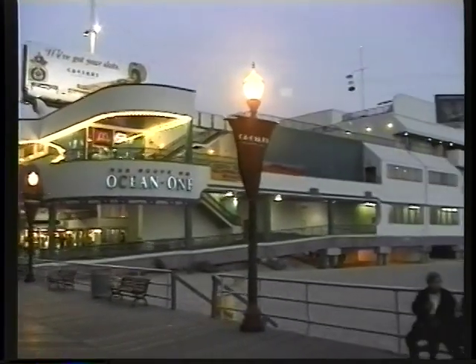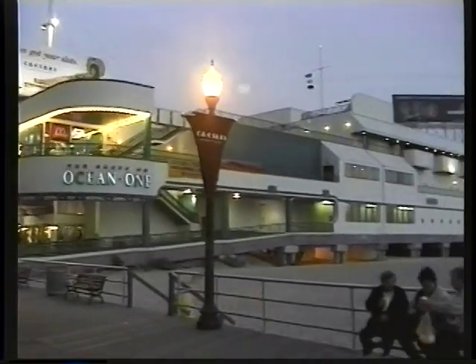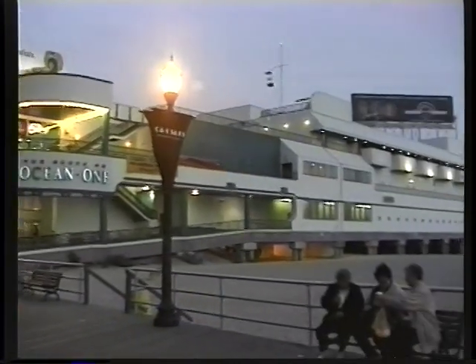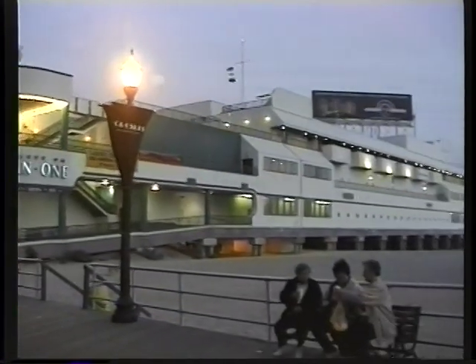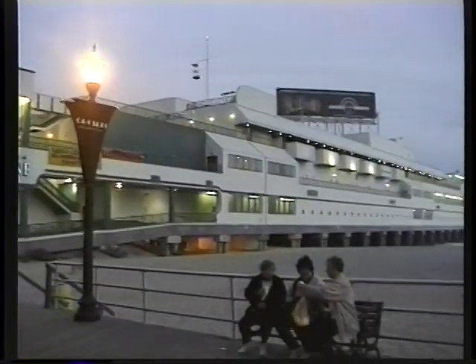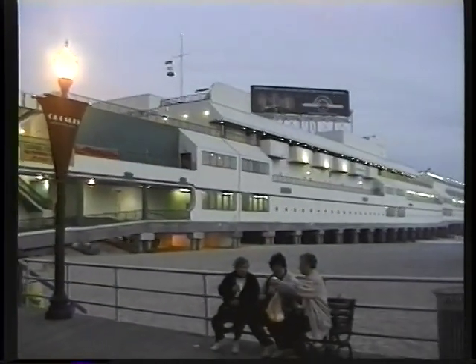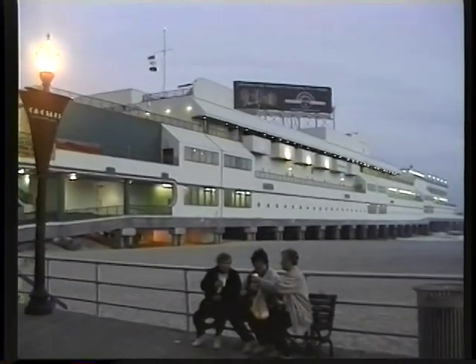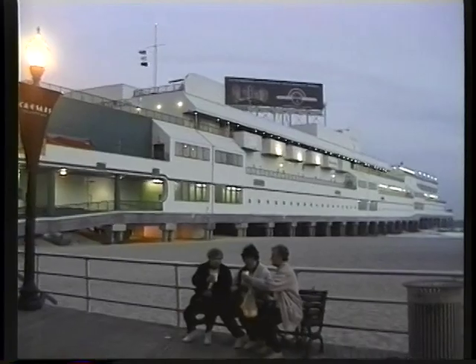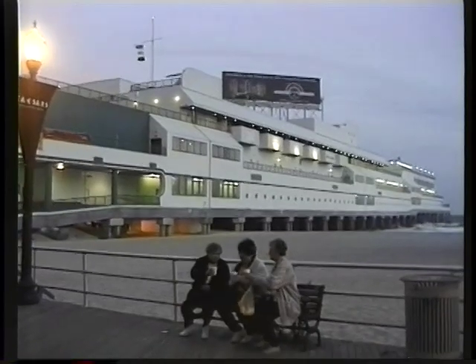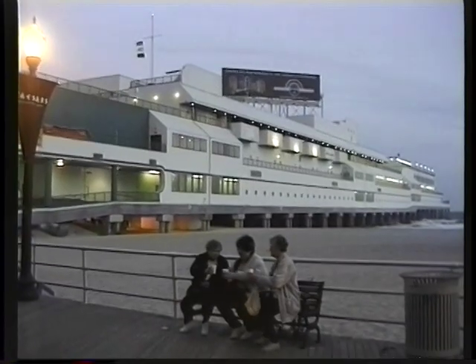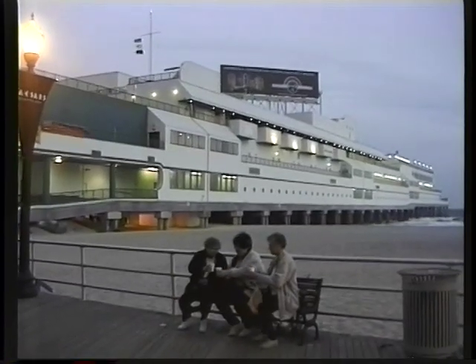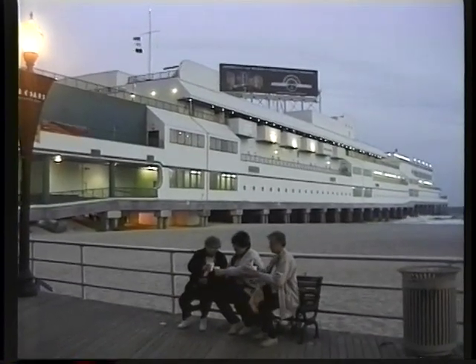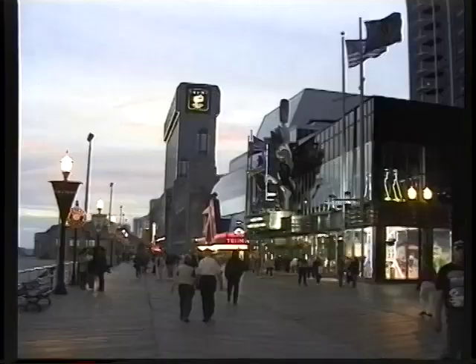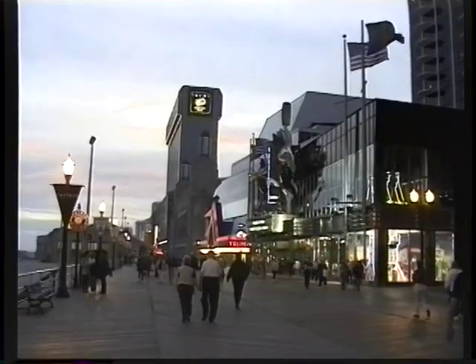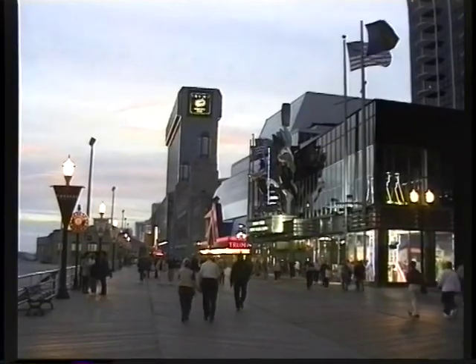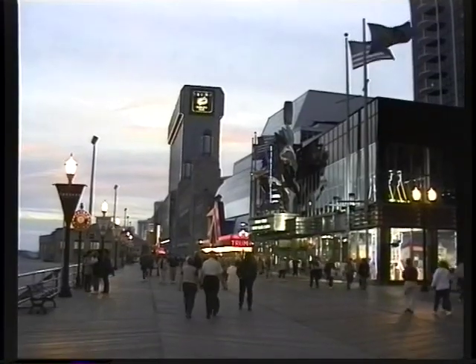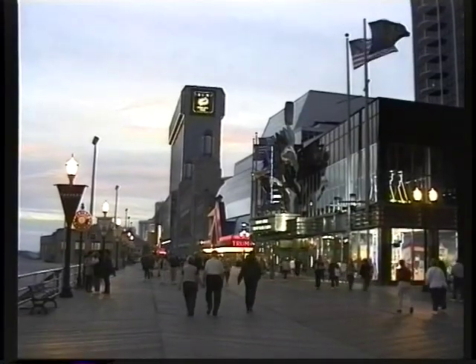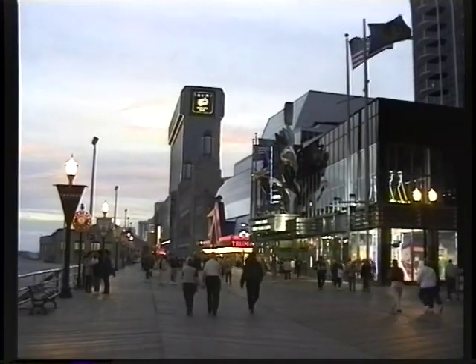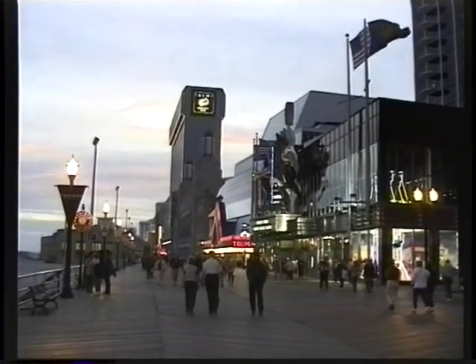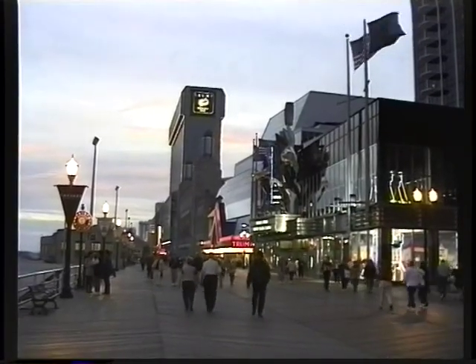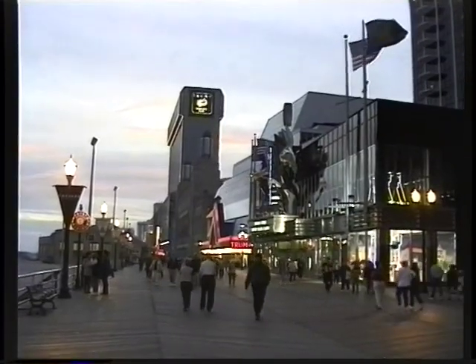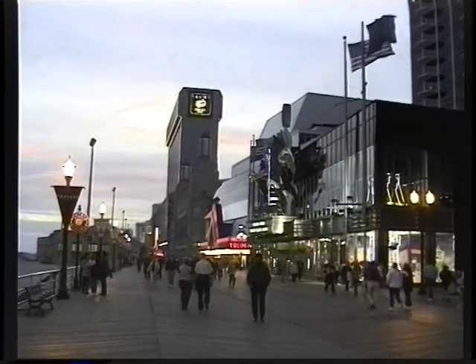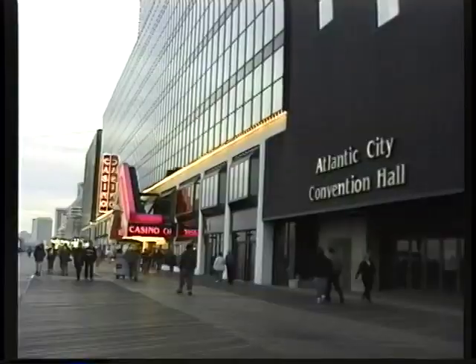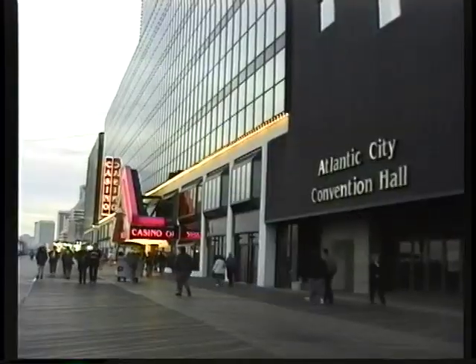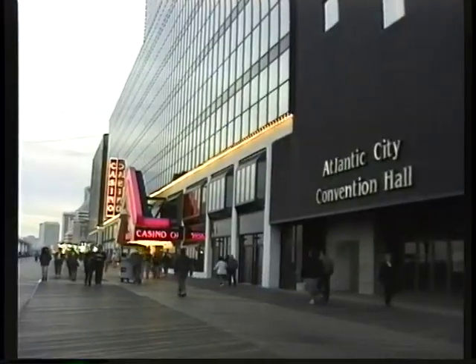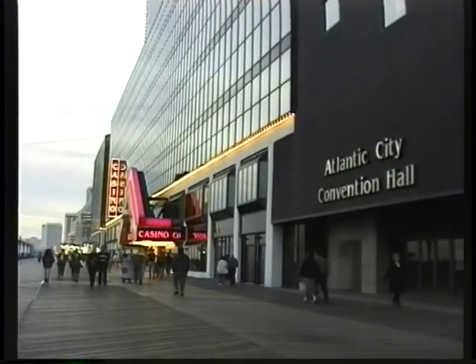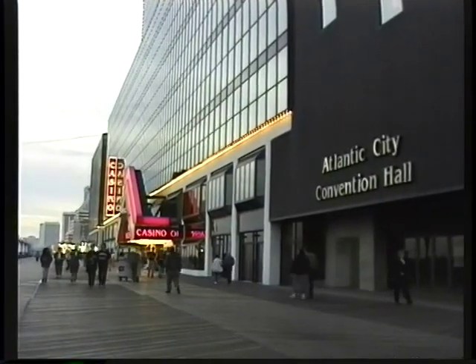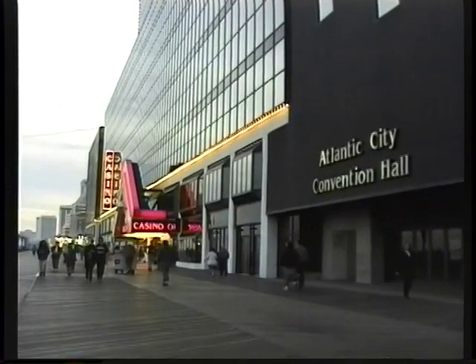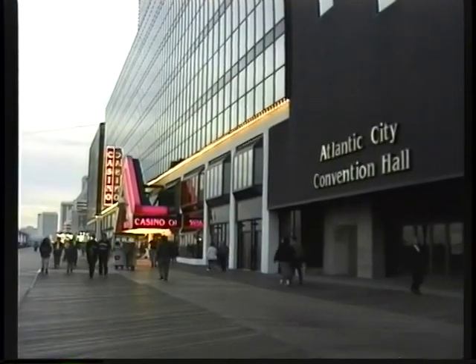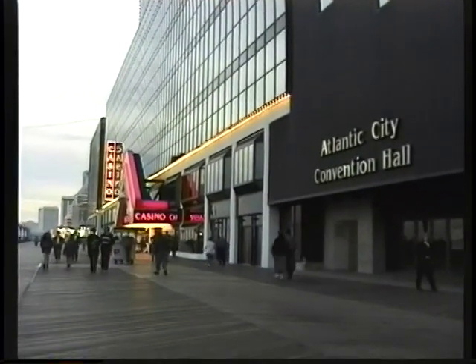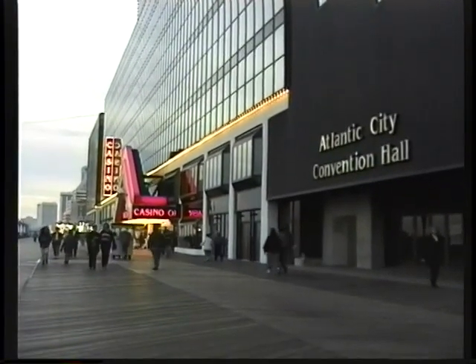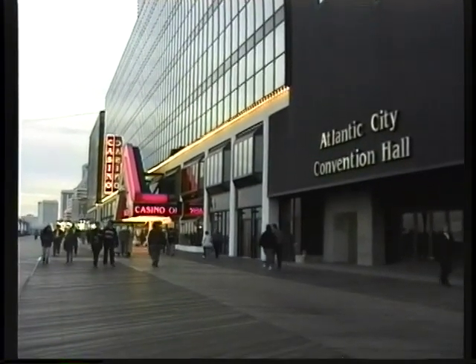But for our little excursion we're just going to hang around the boardwalk, look at the piers, poke around in the shops a little bit, and pick one or two casinos to offer some money.